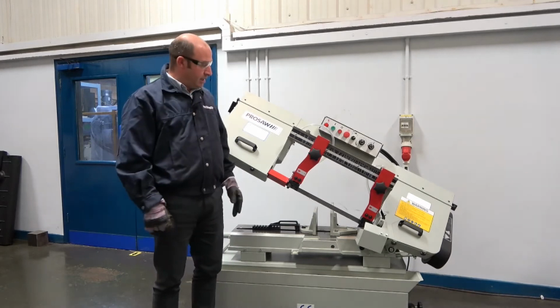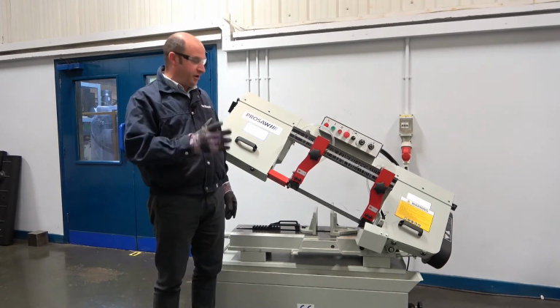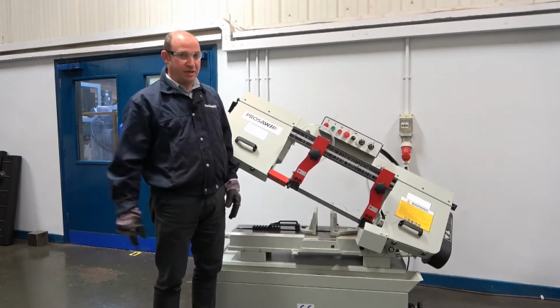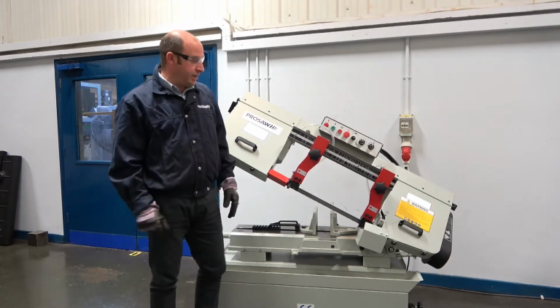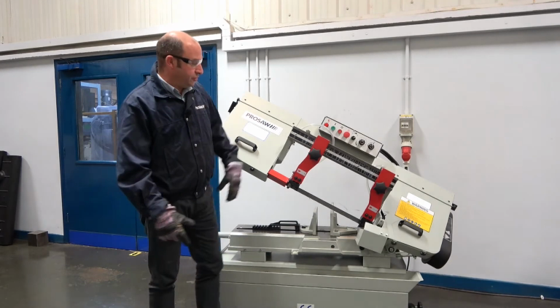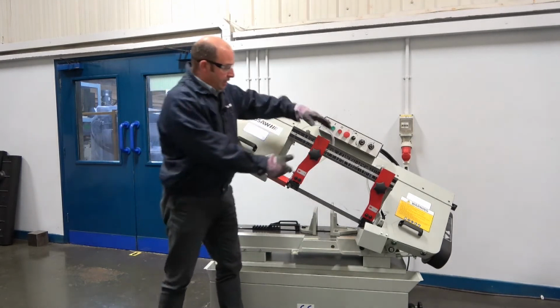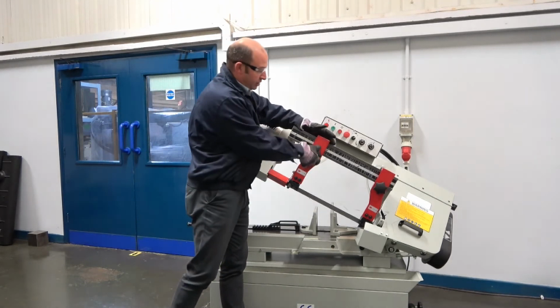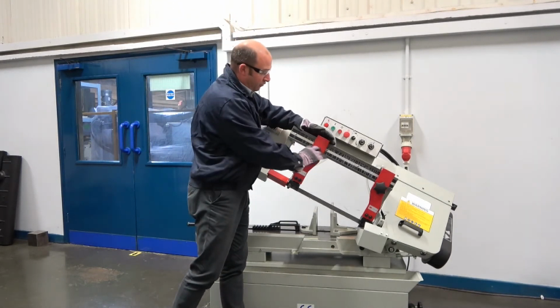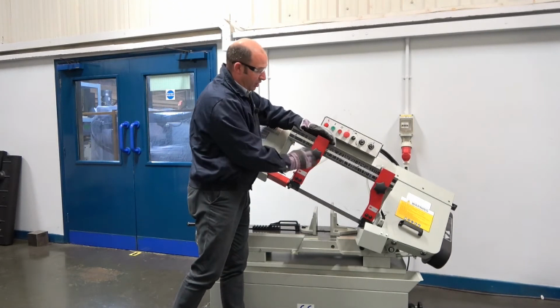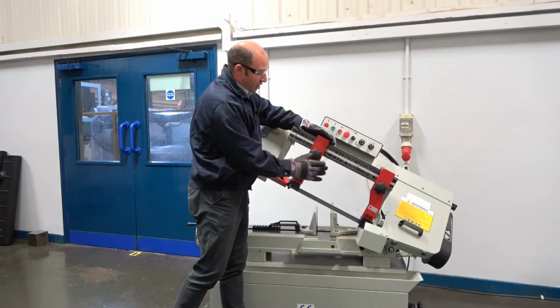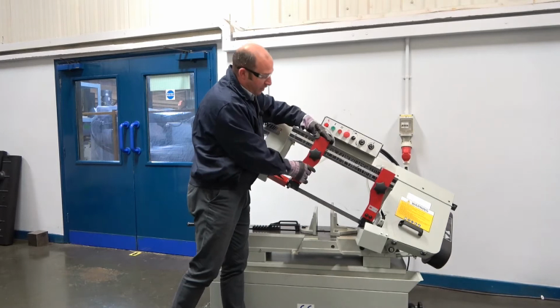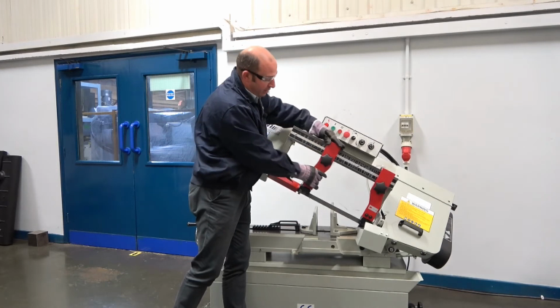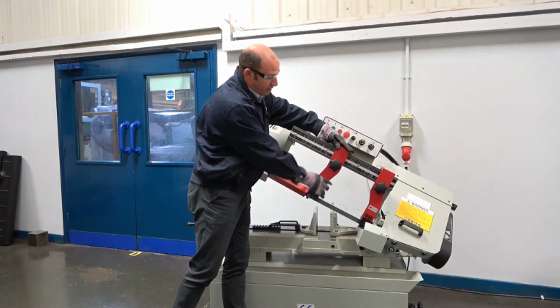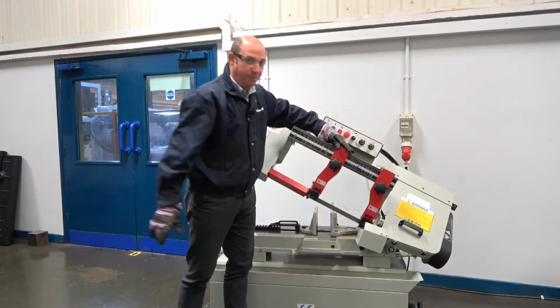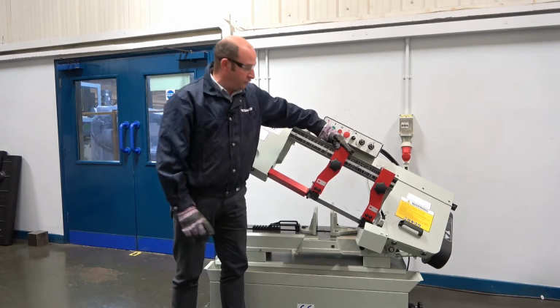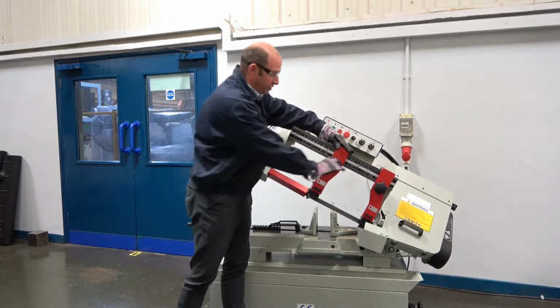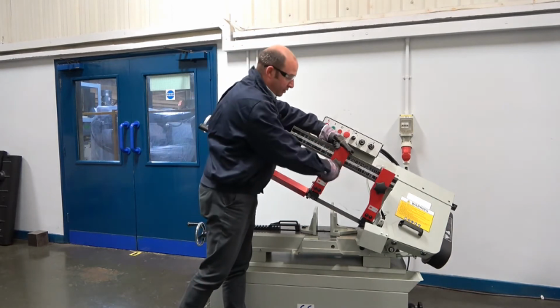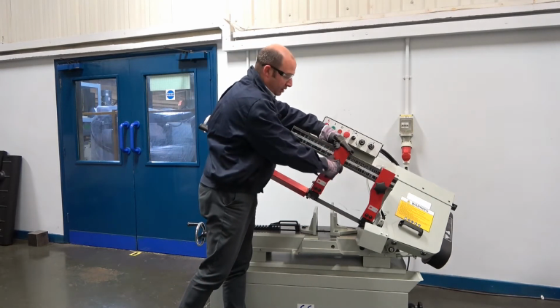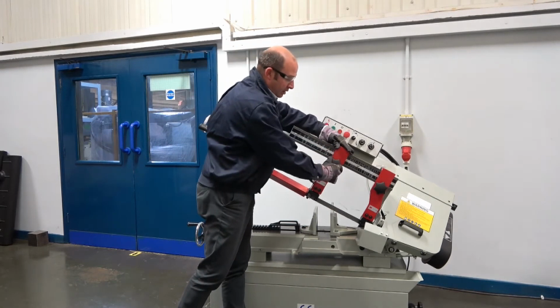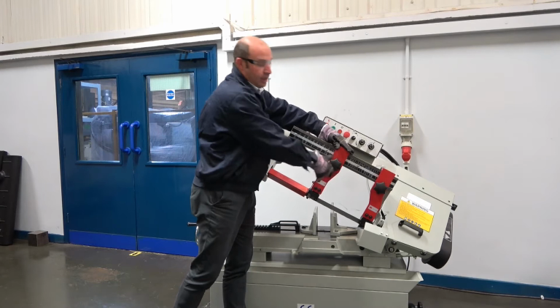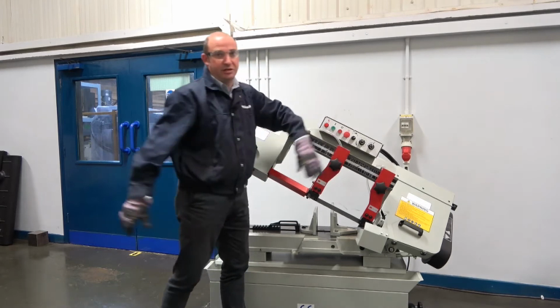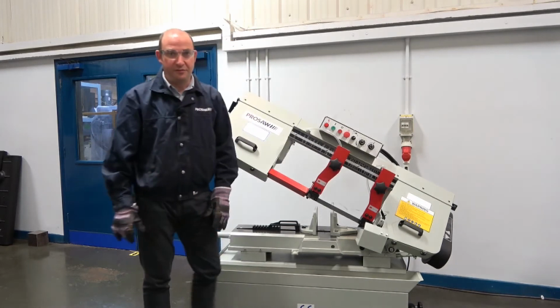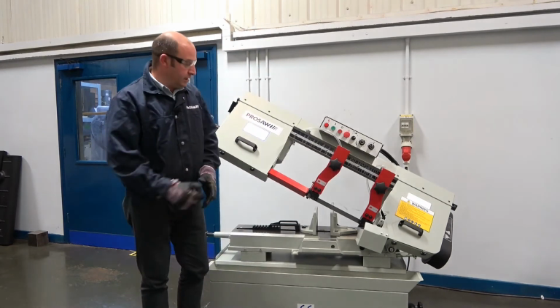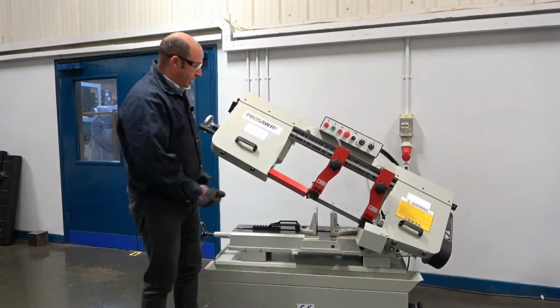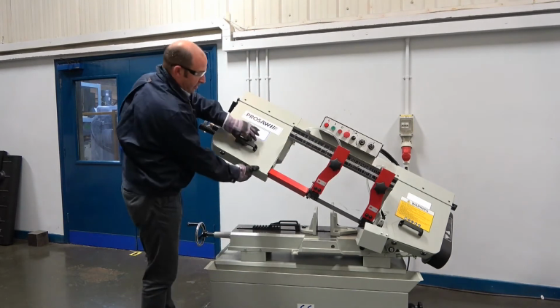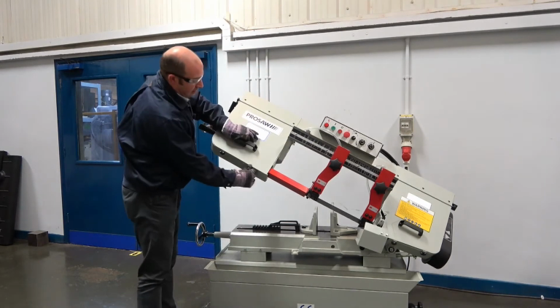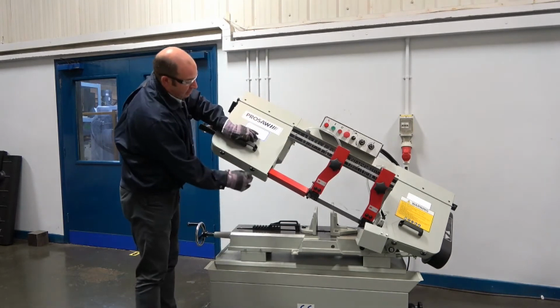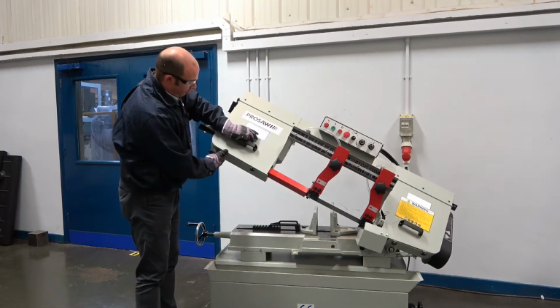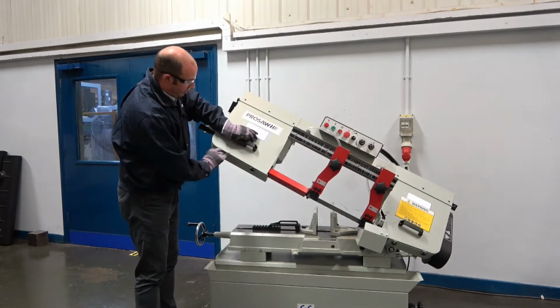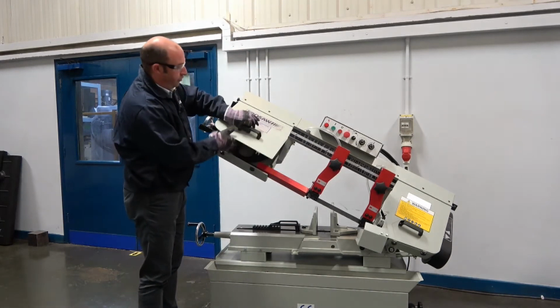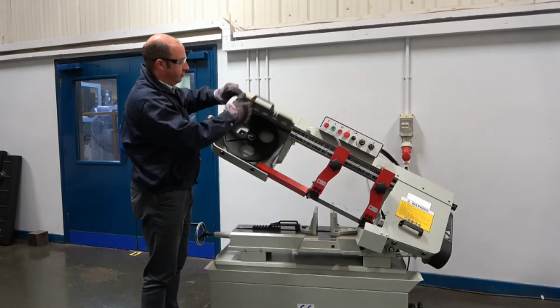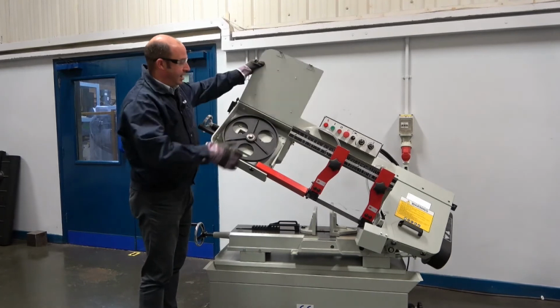The first process we need to do is move the moving guide arm up to the physical stop and lock it off. The second process is to release both of the blade guards.